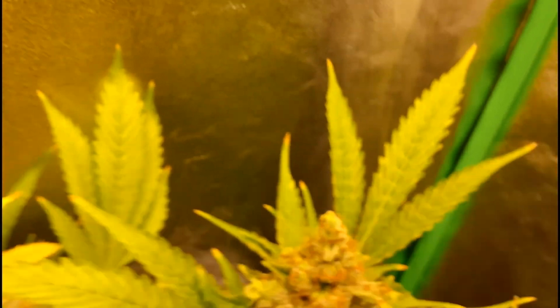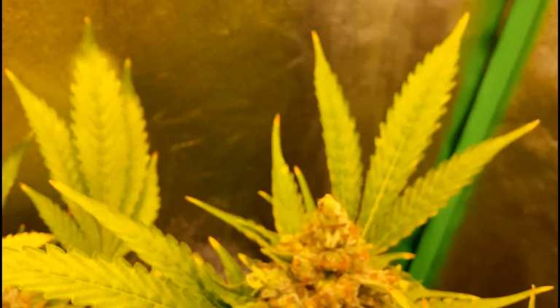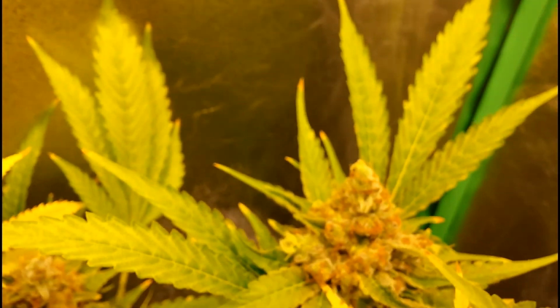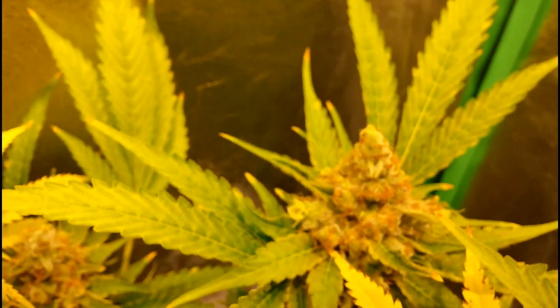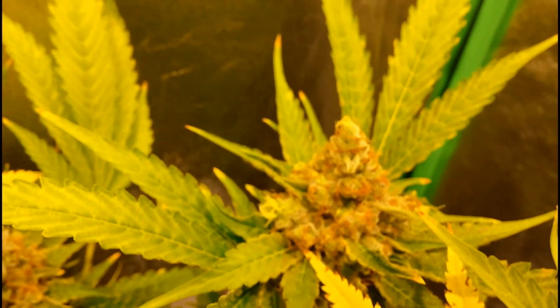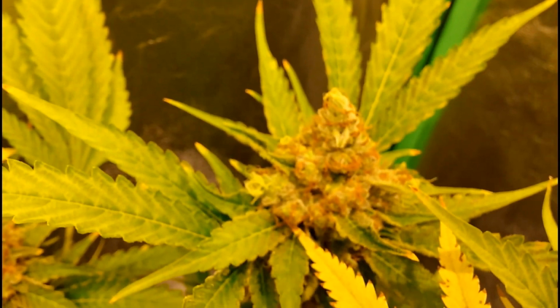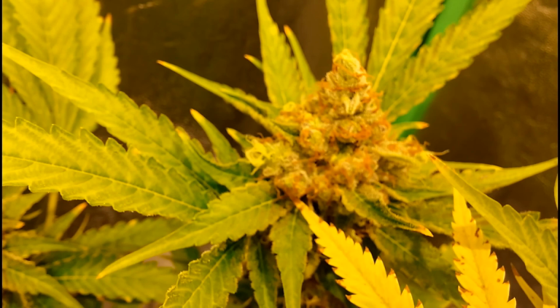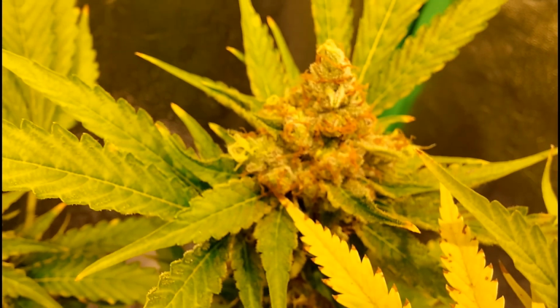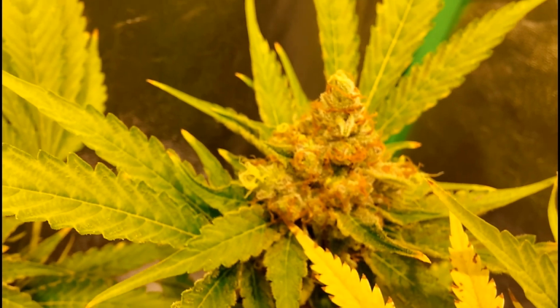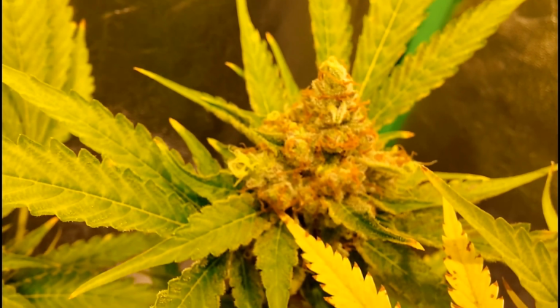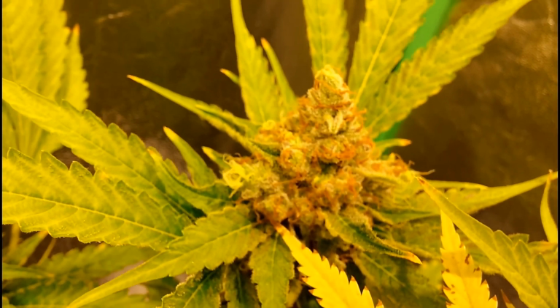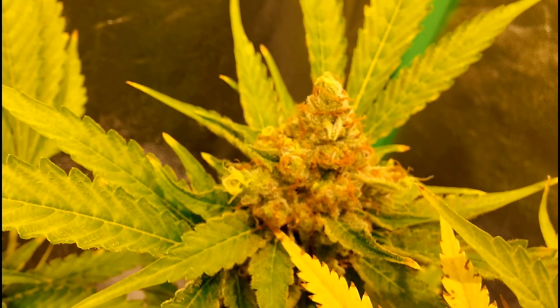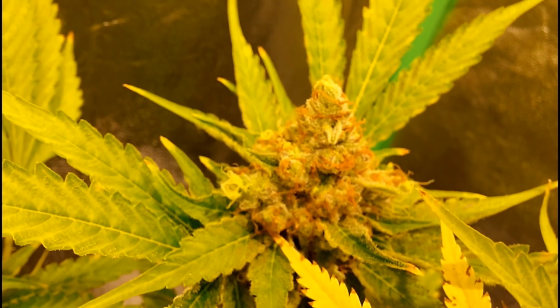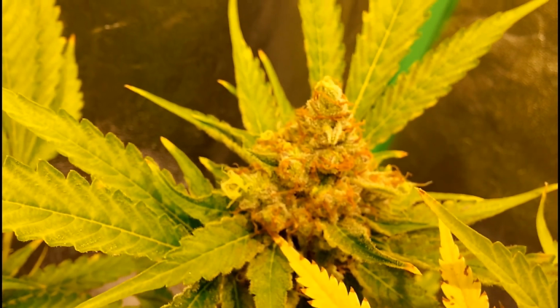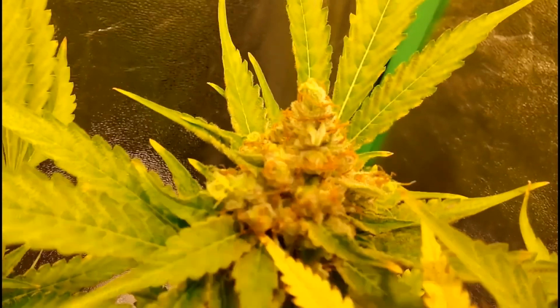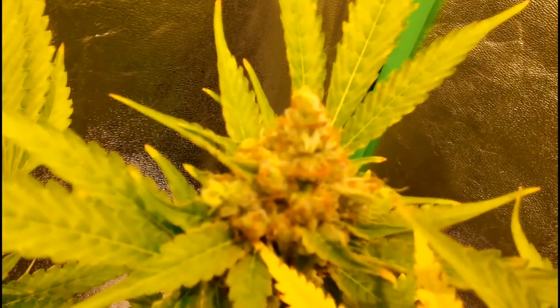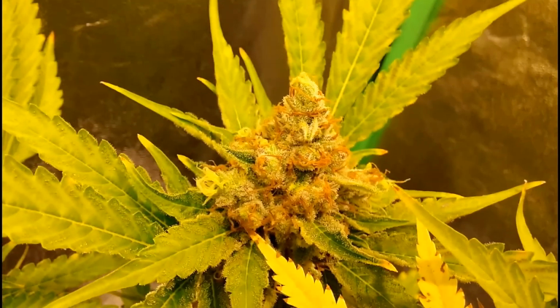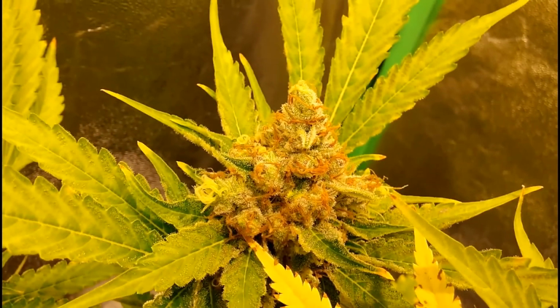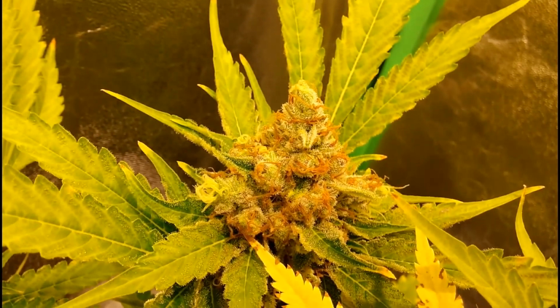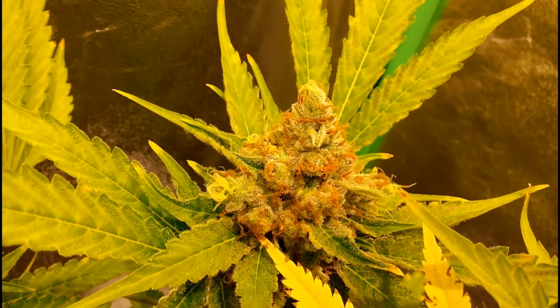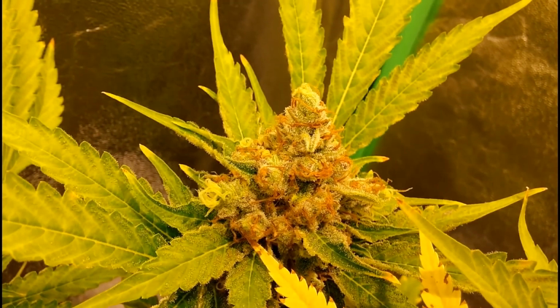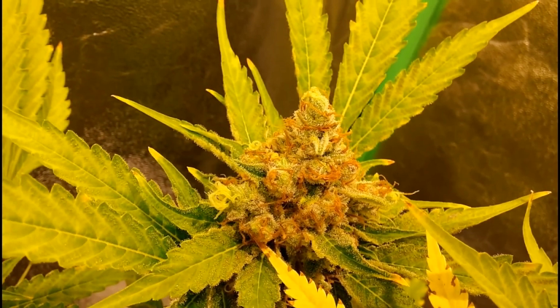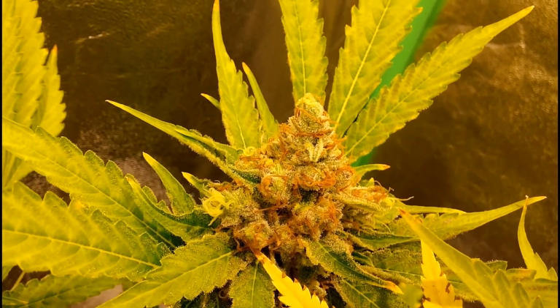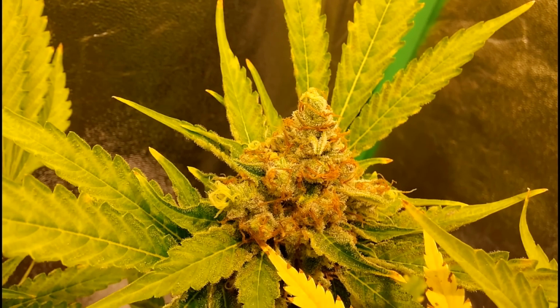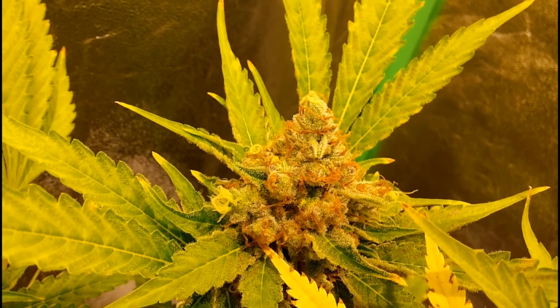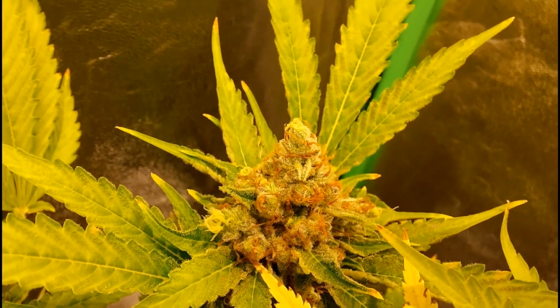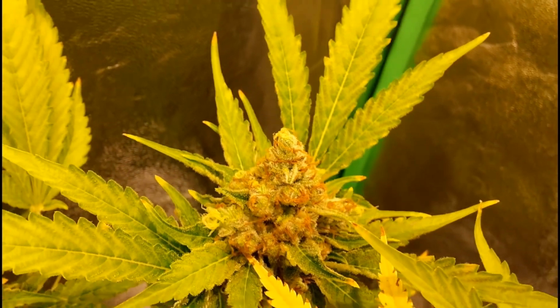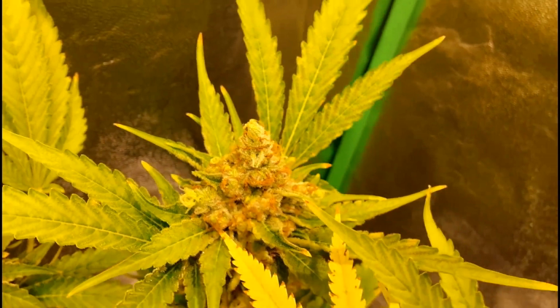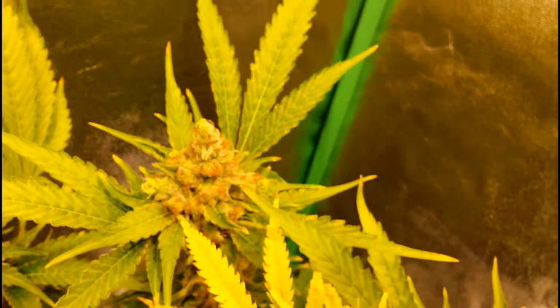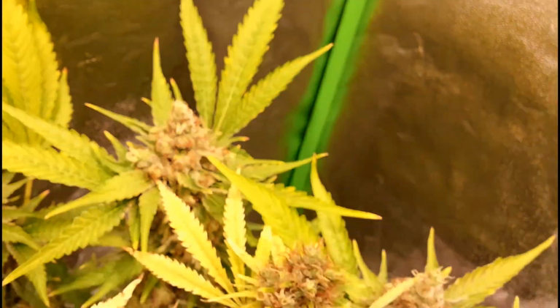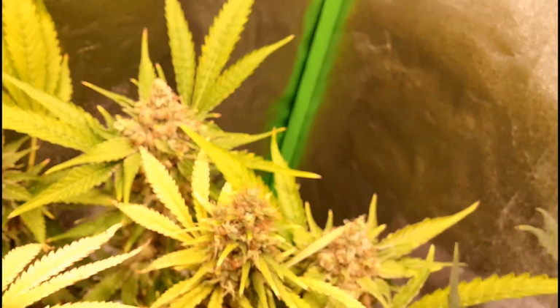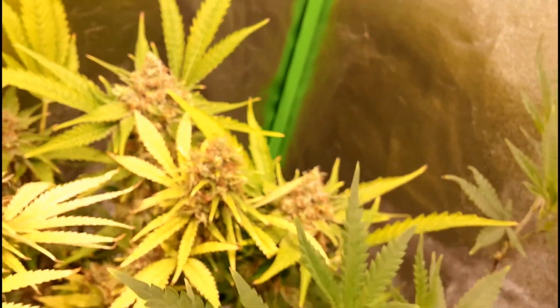And here's the Pineapple Express. Those are just looking tremendously frosty. I'll put a bud shot of that one right at the end of this video.